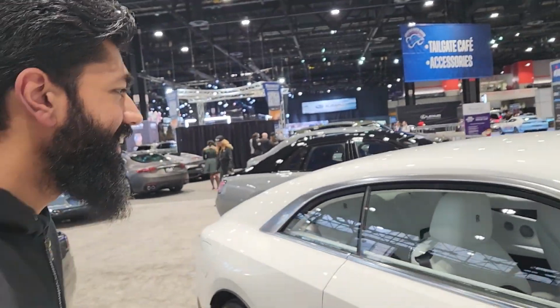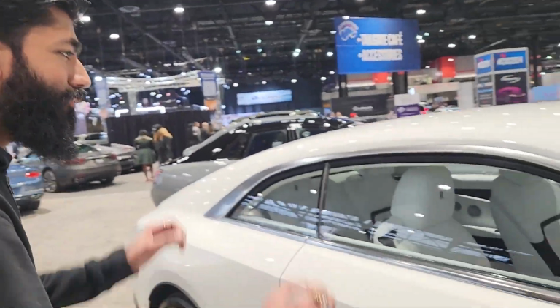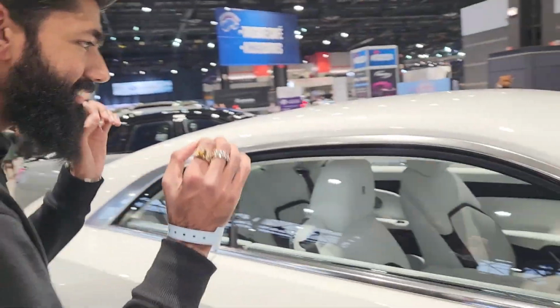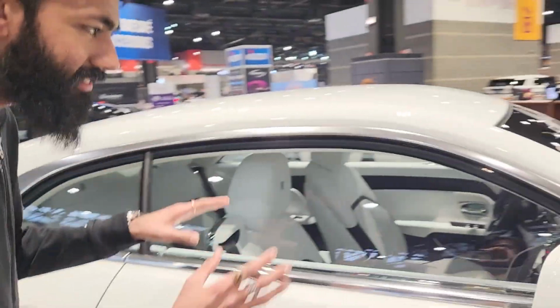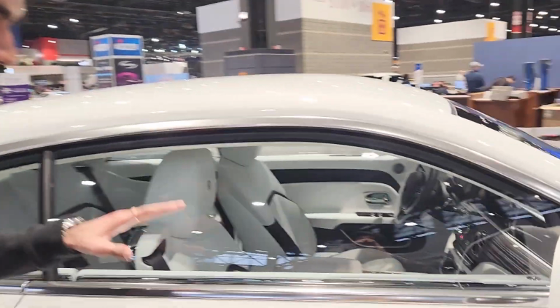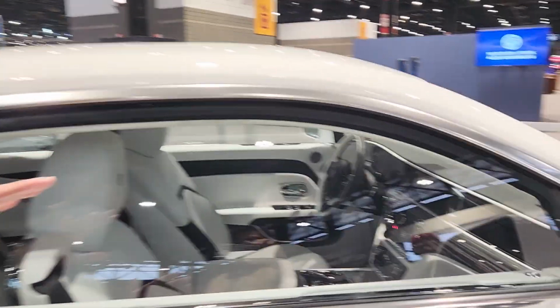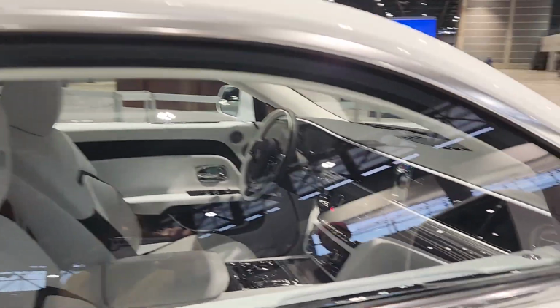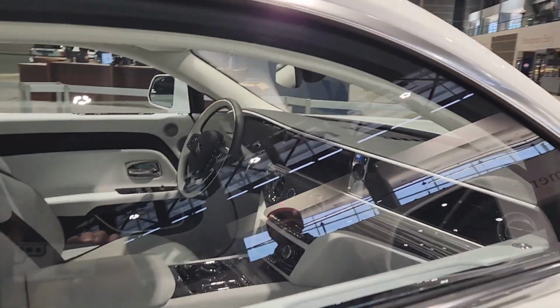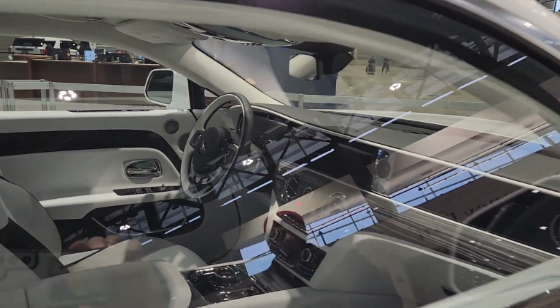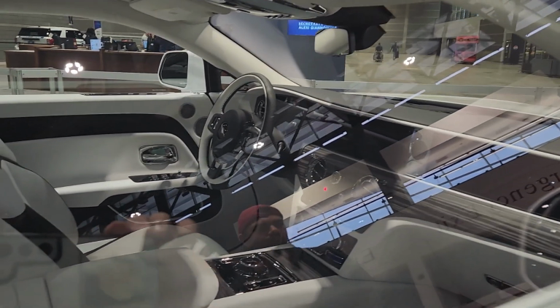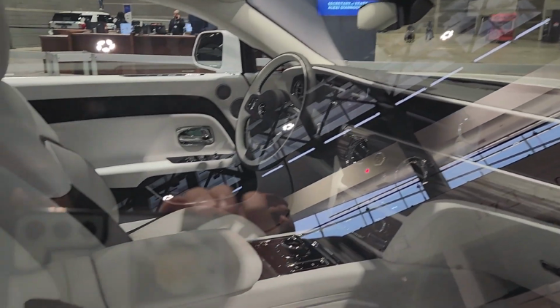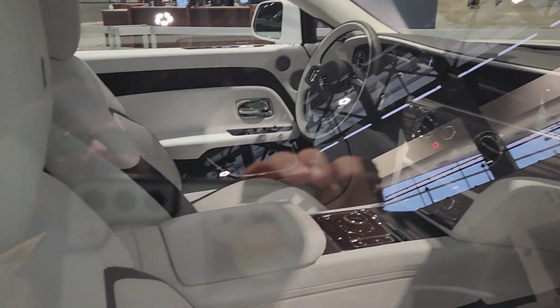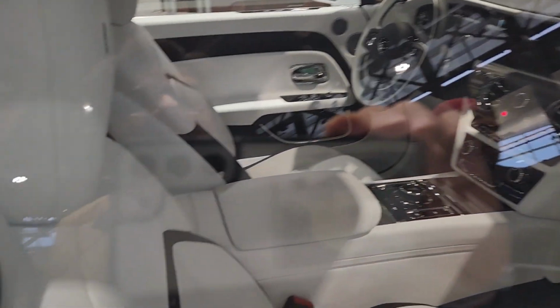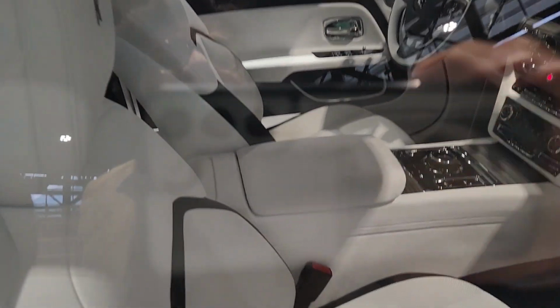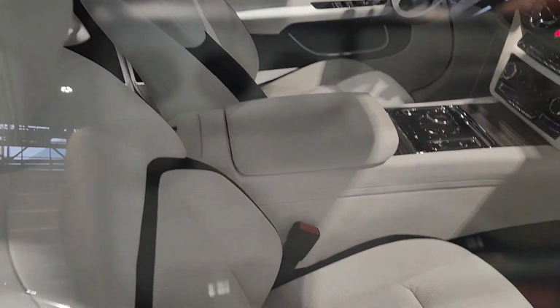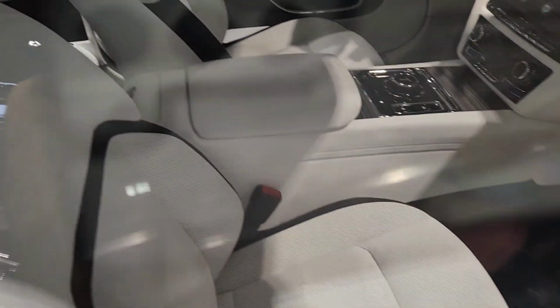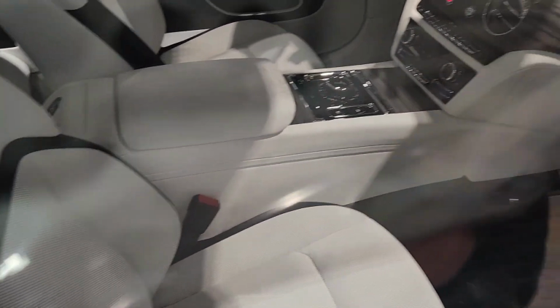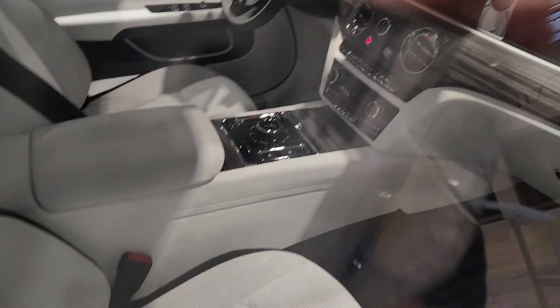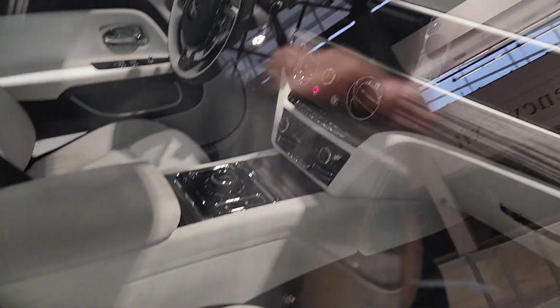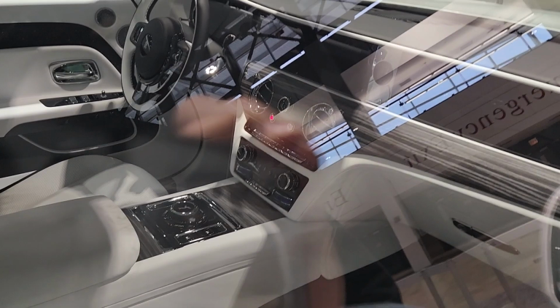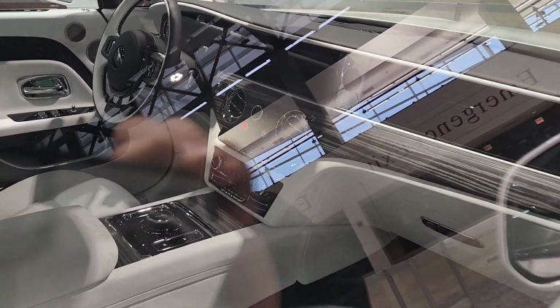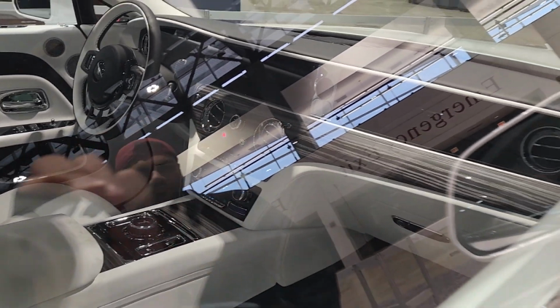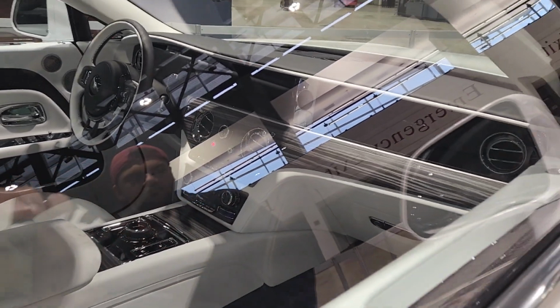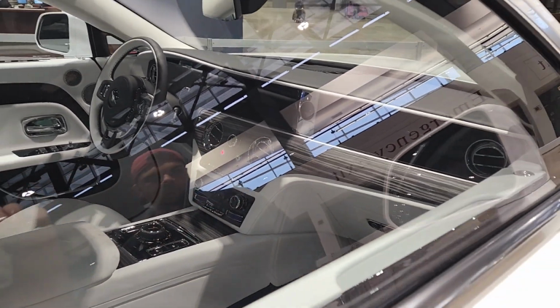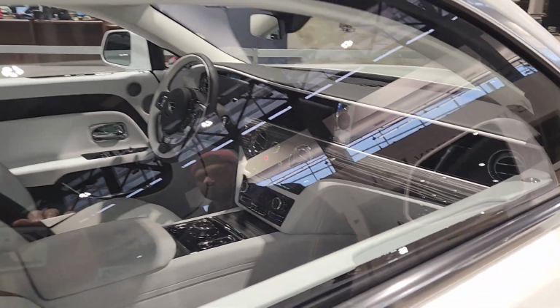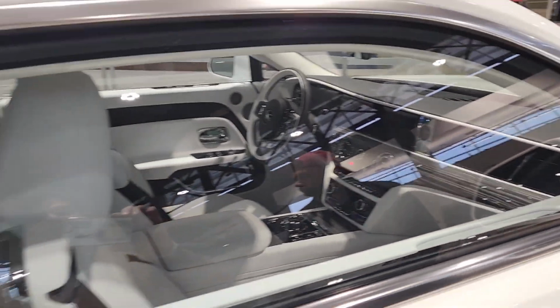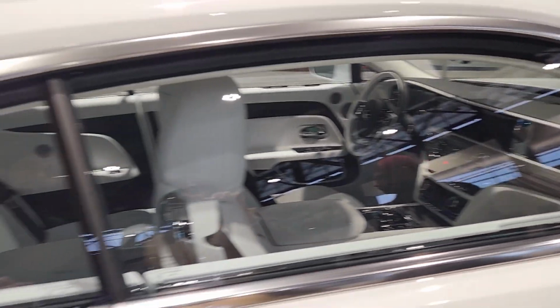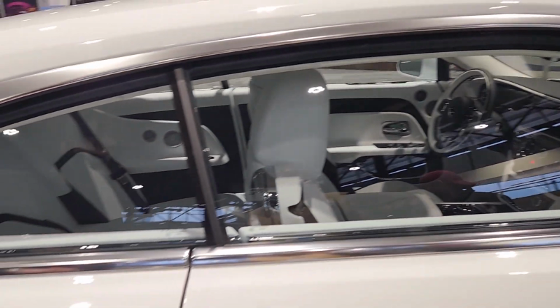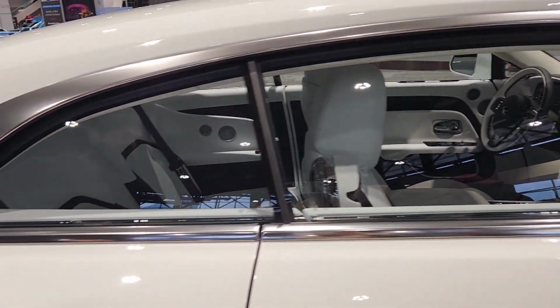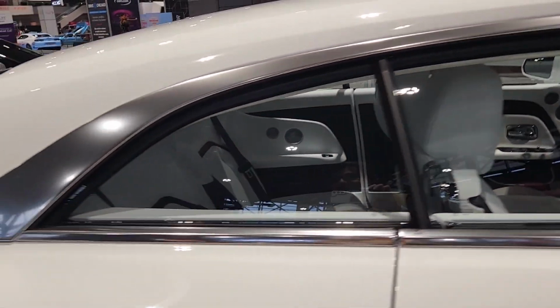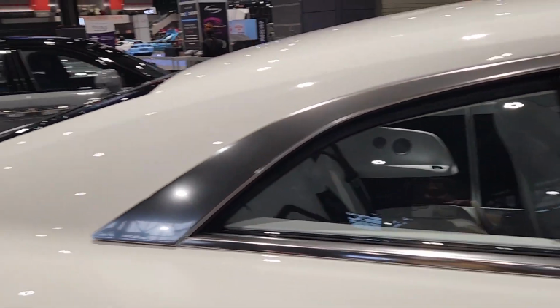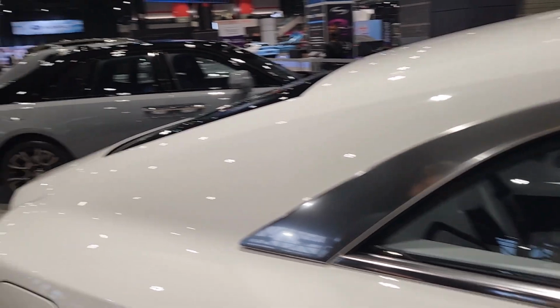But if we peek into the interior, this is a crazy white-on-white spec with that beautiful open-pore wood as well. Again, Rolls-Royce with their classic-looking interiors — really nice place to be. But it's kind of crazy how they haven't really changed the interior much in, like, the last 20 years.